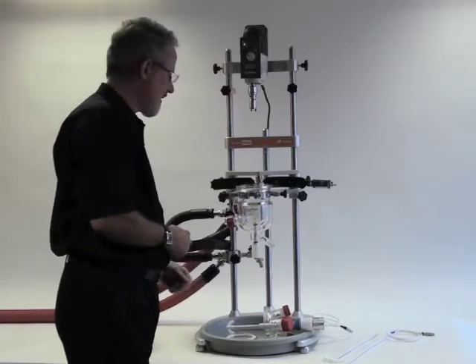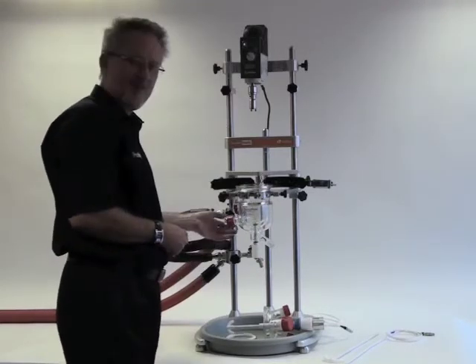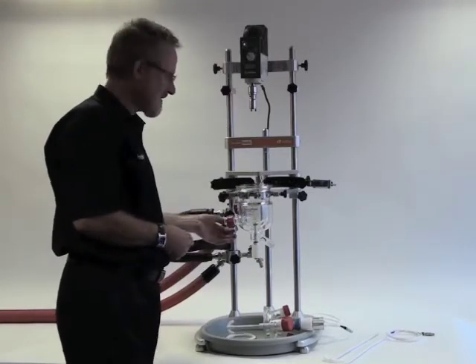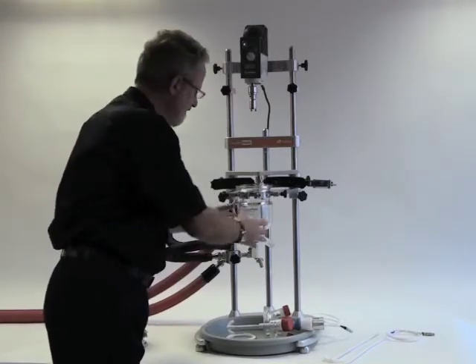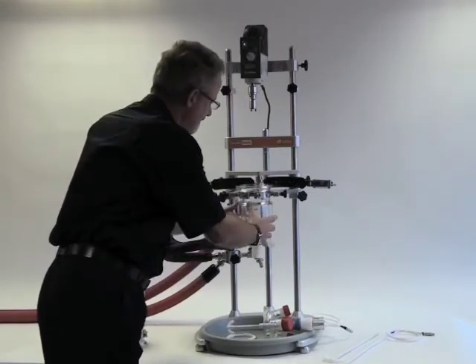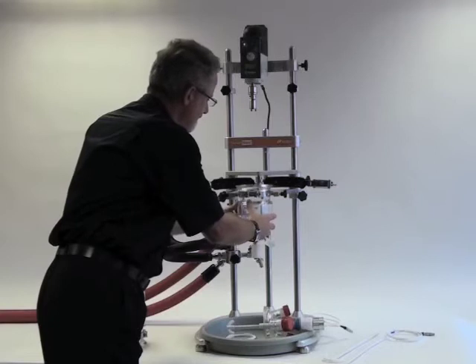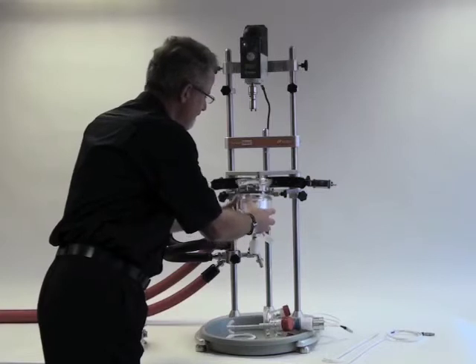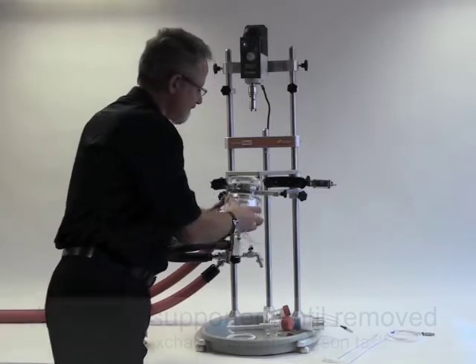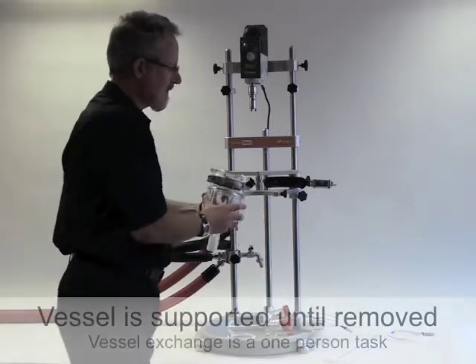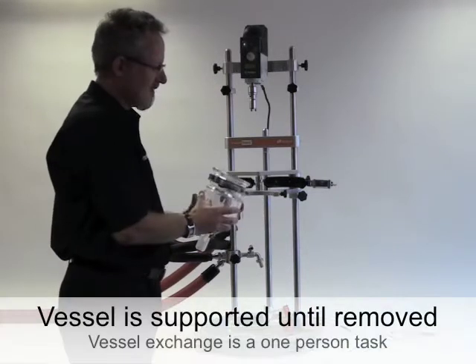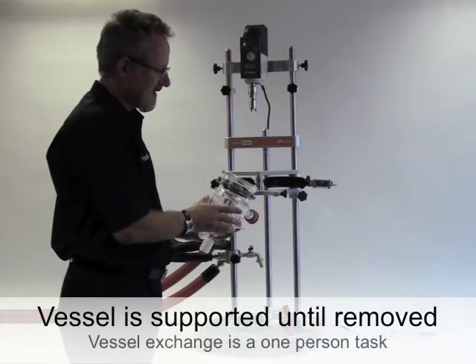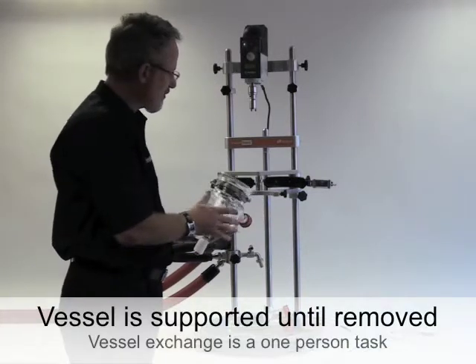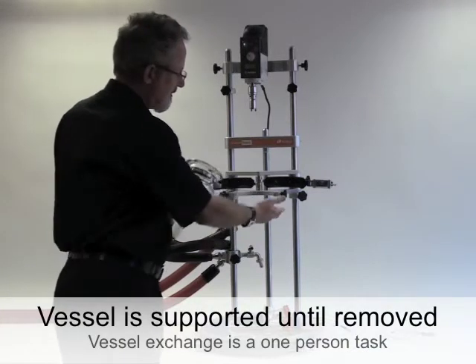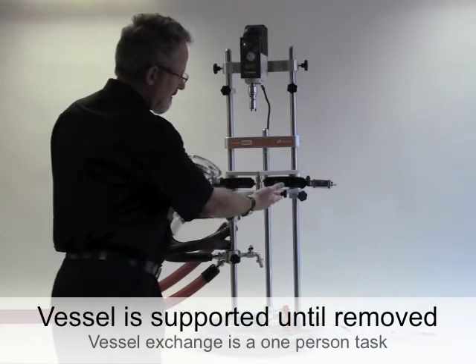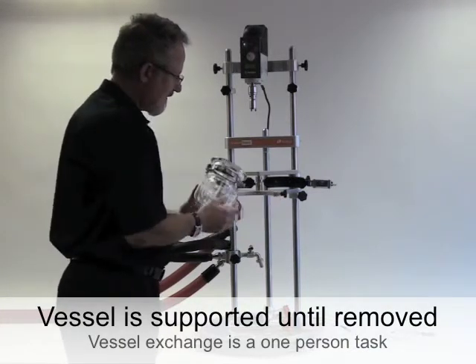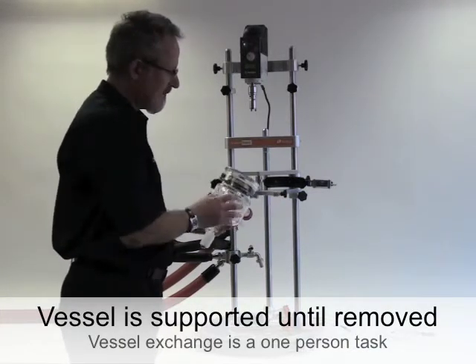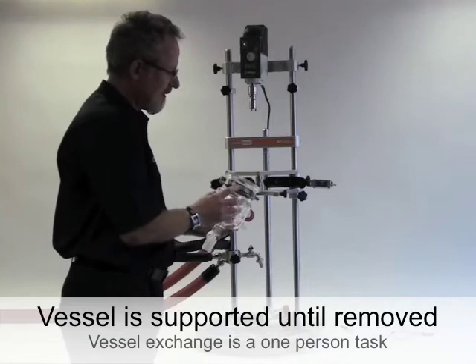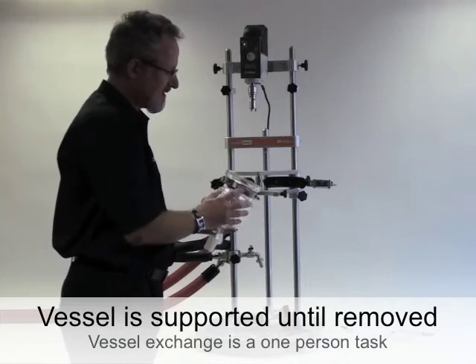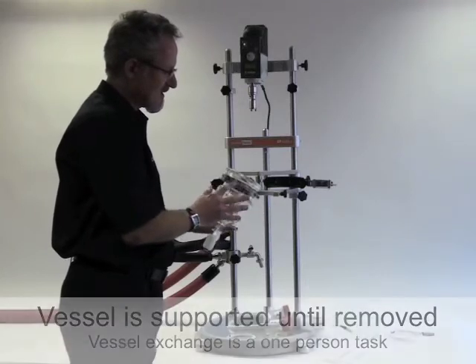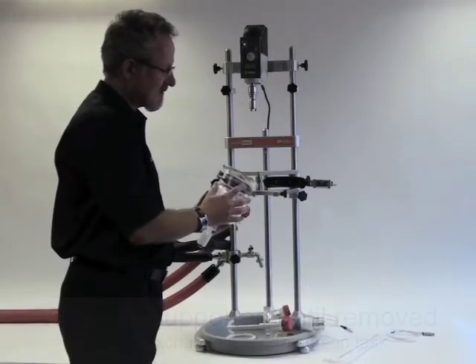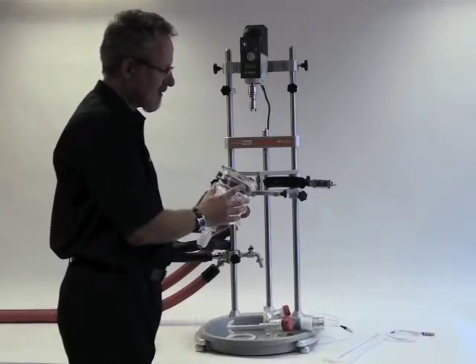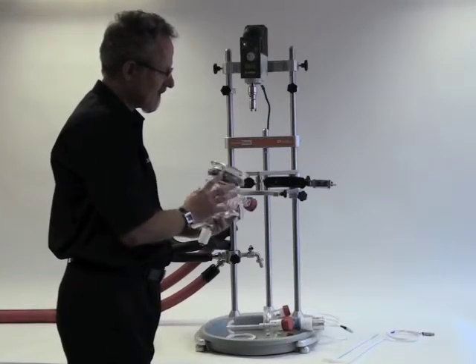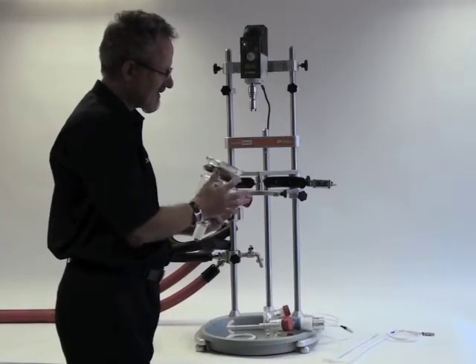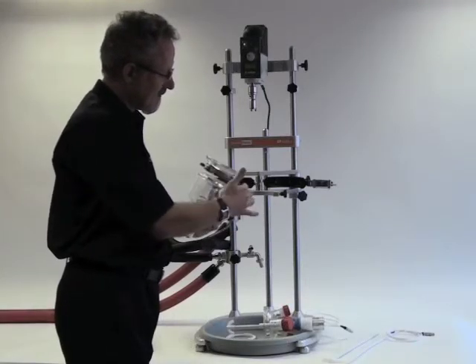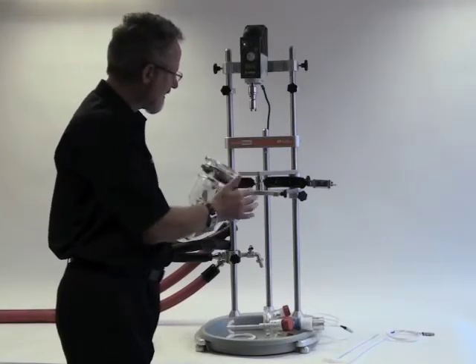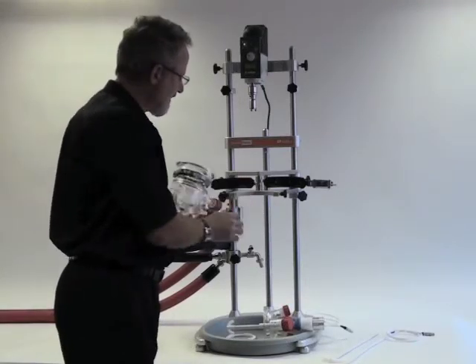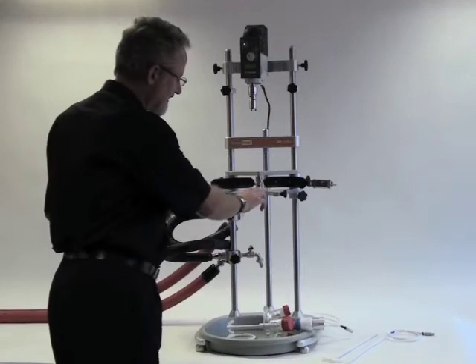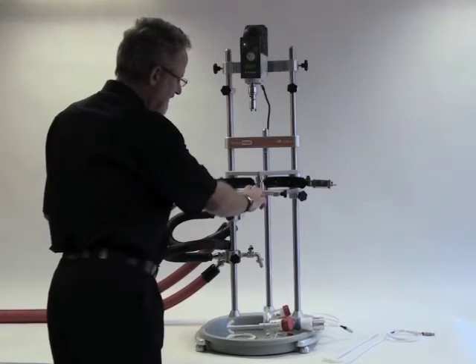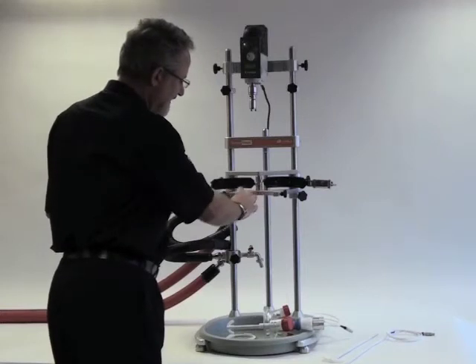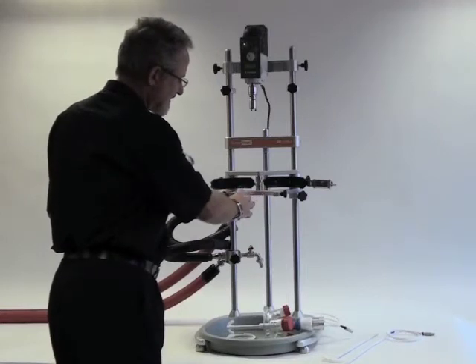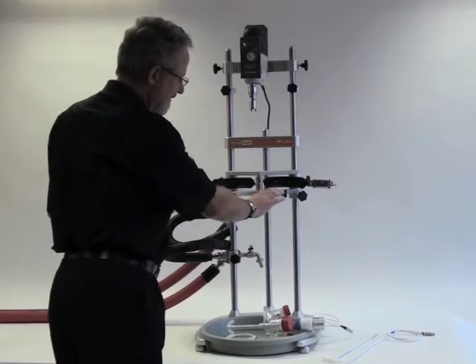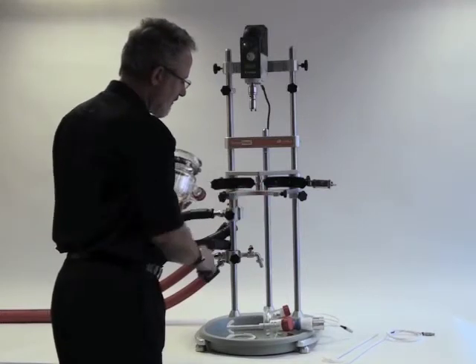The flat flange makes it much easier to obtain a very good lid seal. Now I can remove the vessel. The vessel is supported in the frame by this stainless steel support collar which has three lugs, and these locate in the recesses in the support.